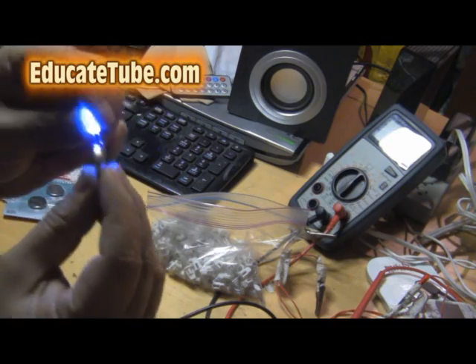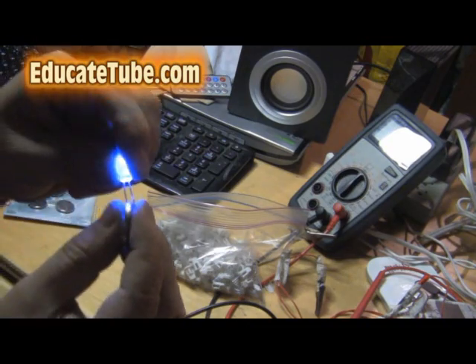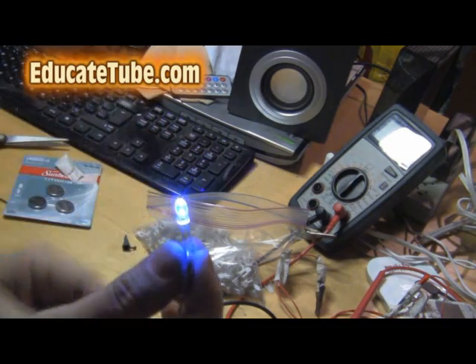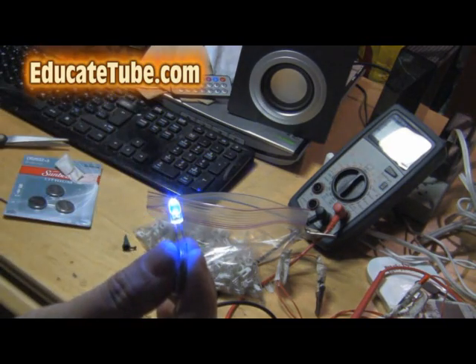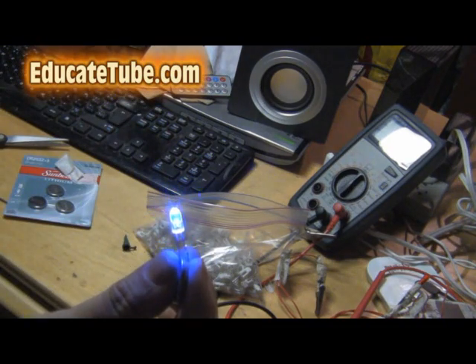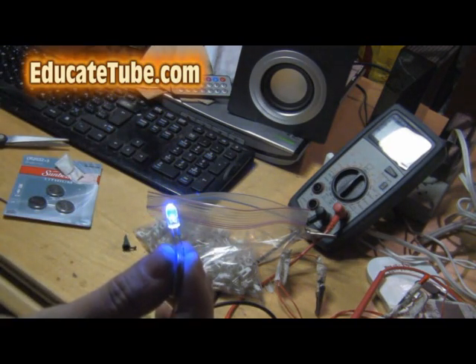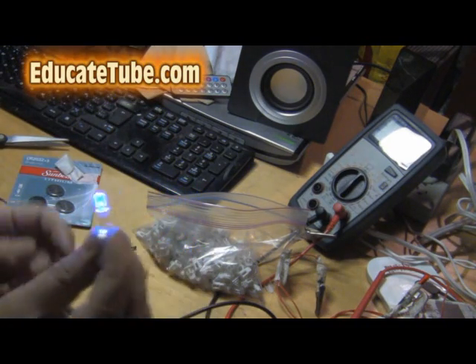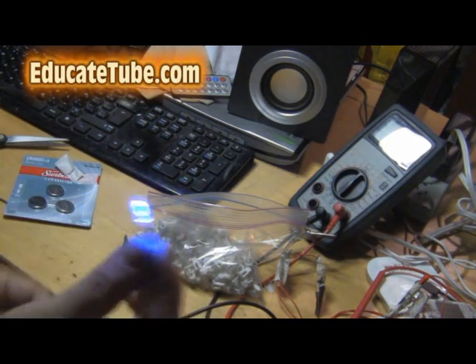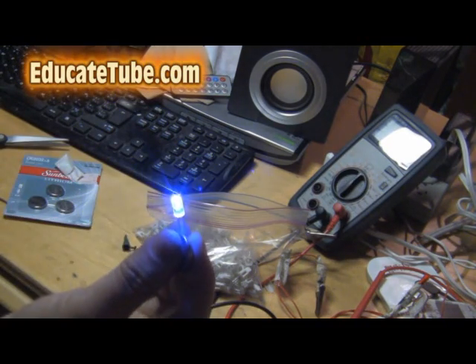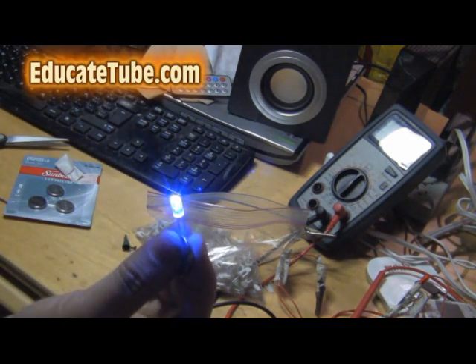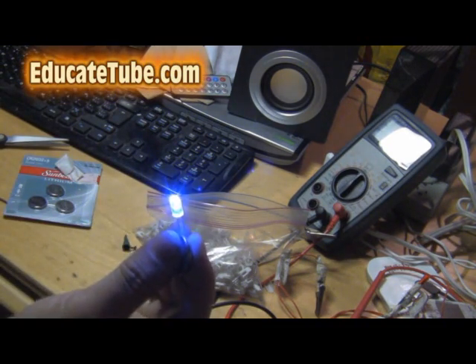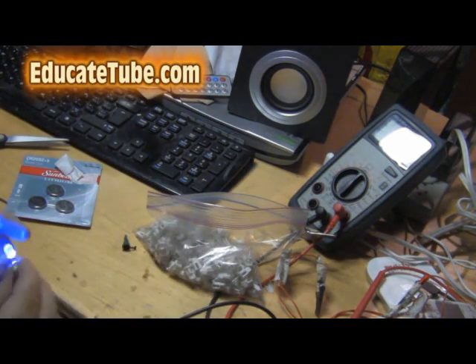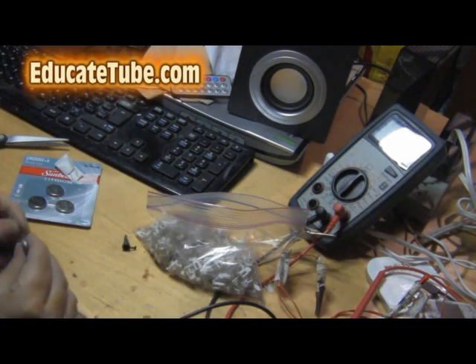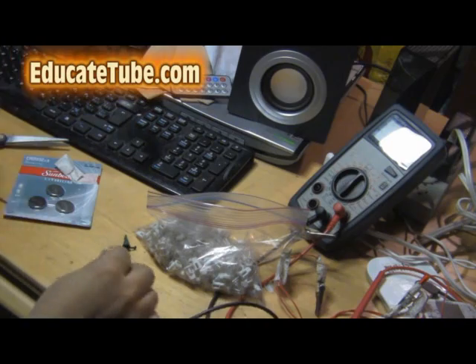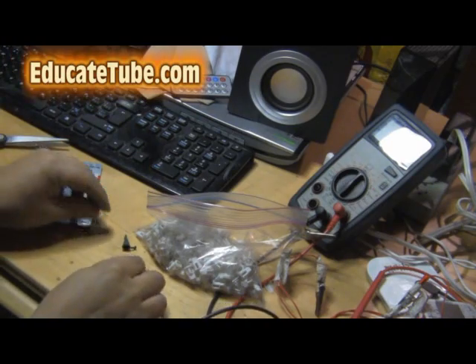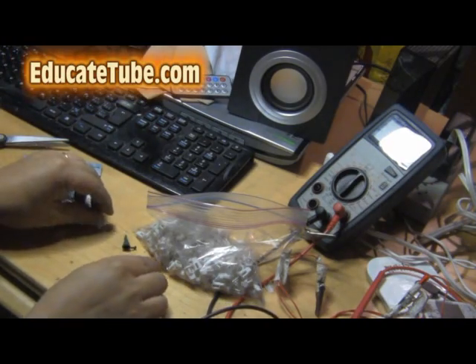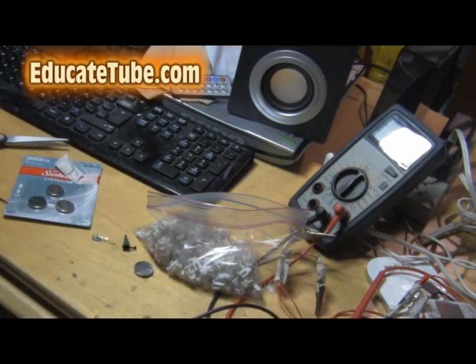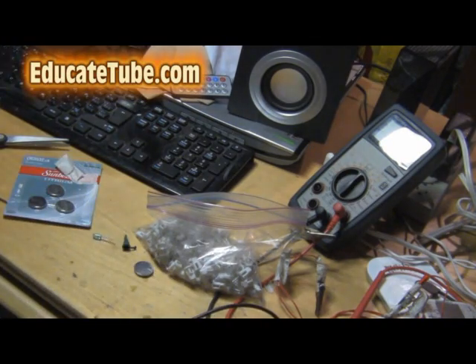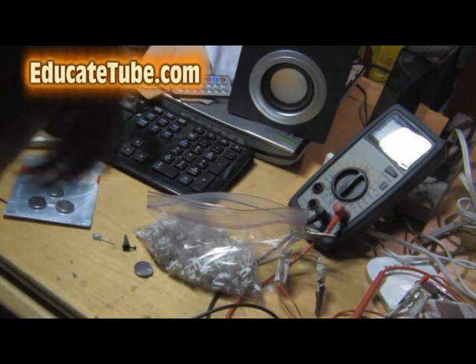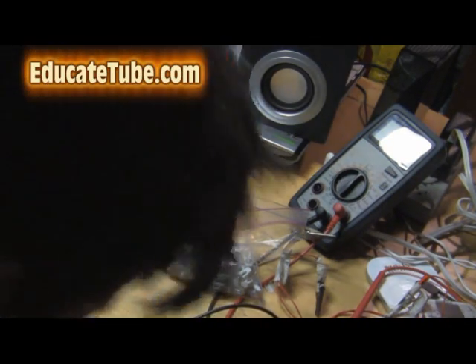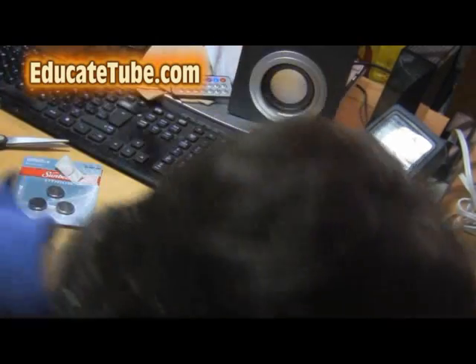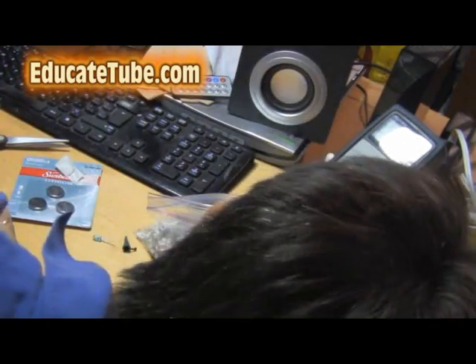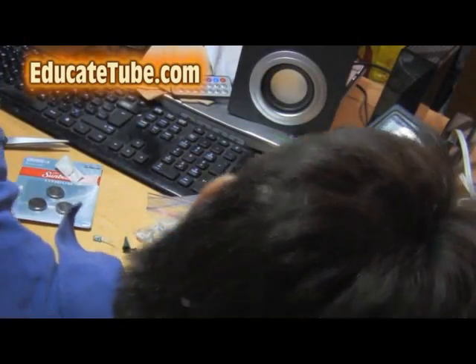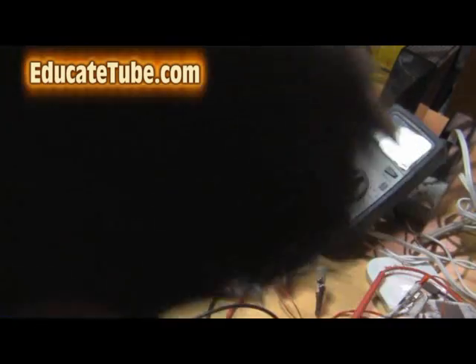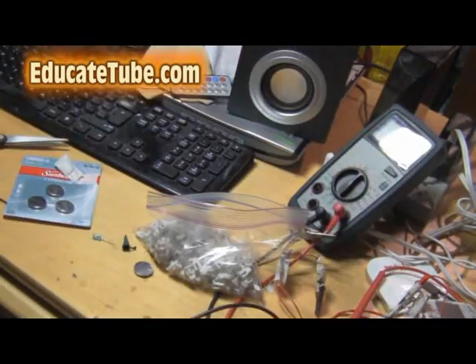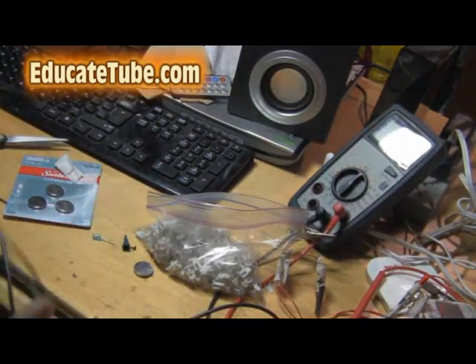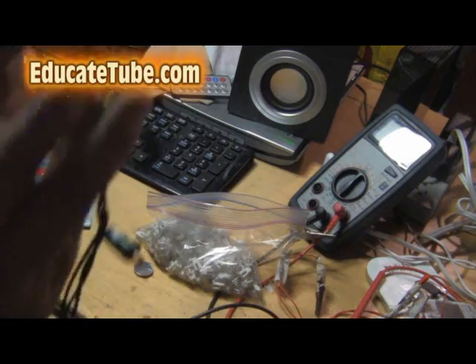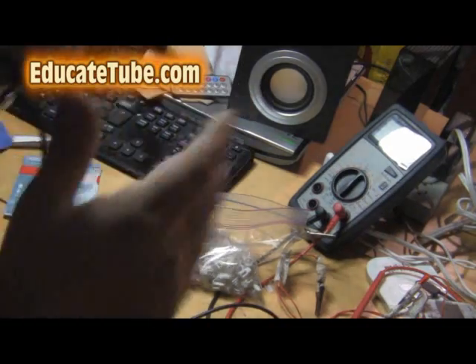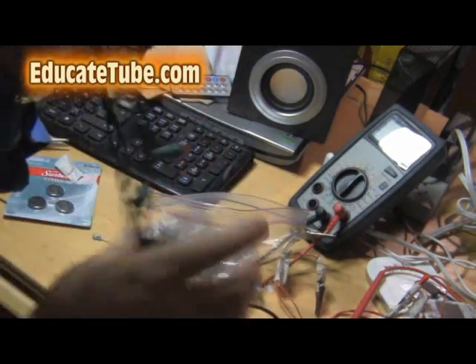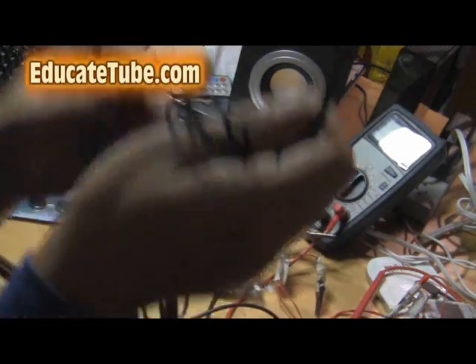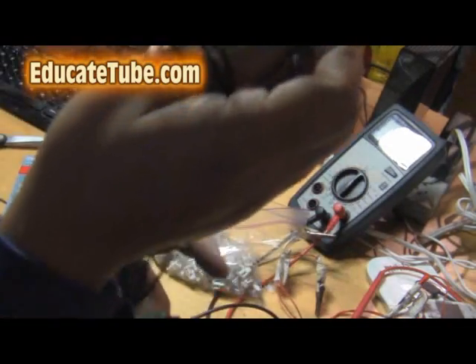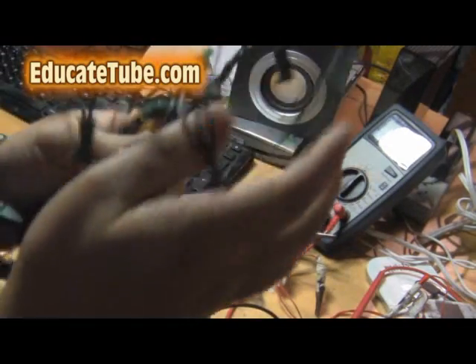Go like that and this thing works — so there's nothing wrong with this LED light. You can proceed testing the rest of your Christmas LED lights. I have a full set right here and I'm going to go through each one to see which one is damaged.